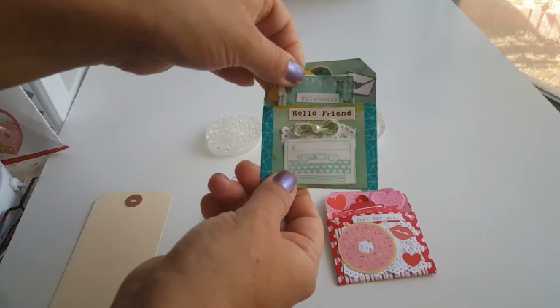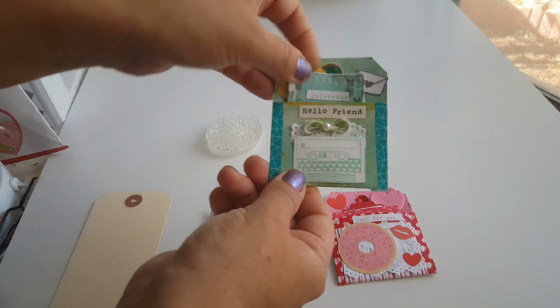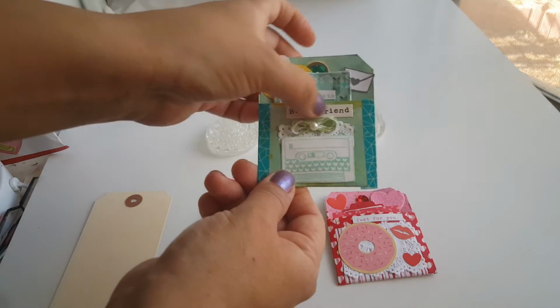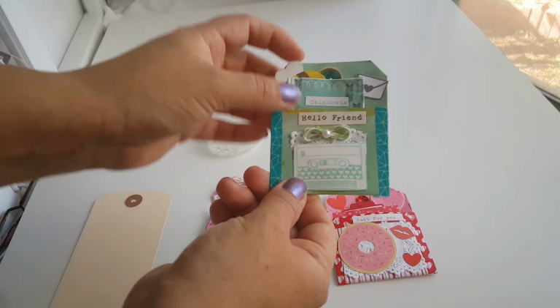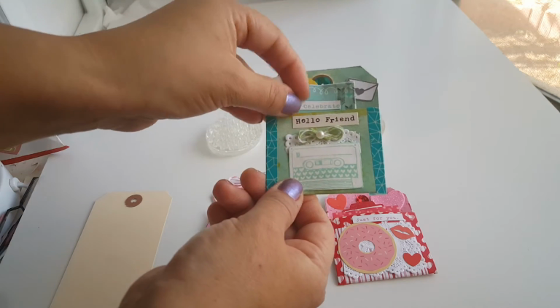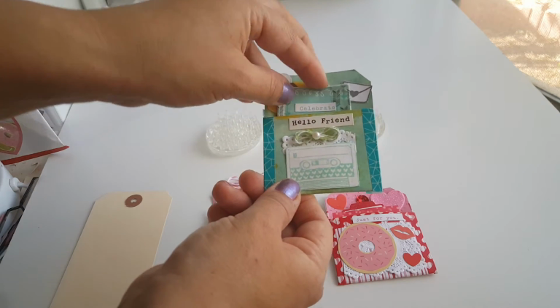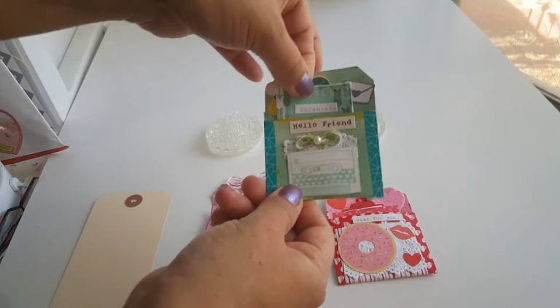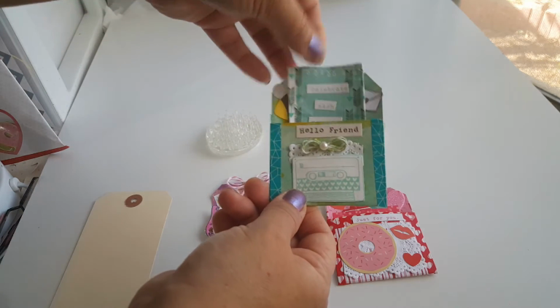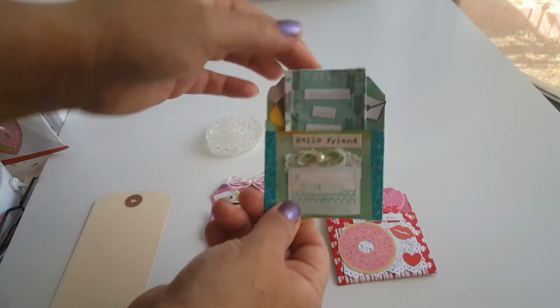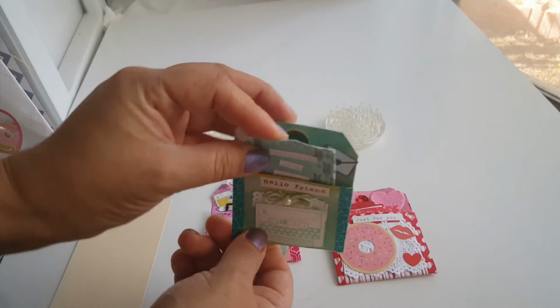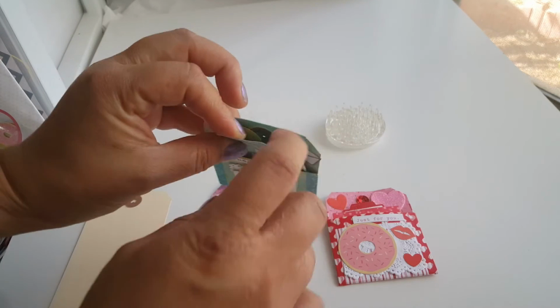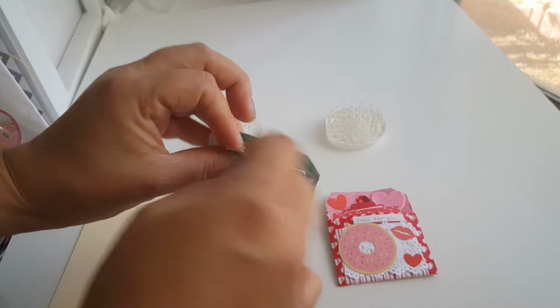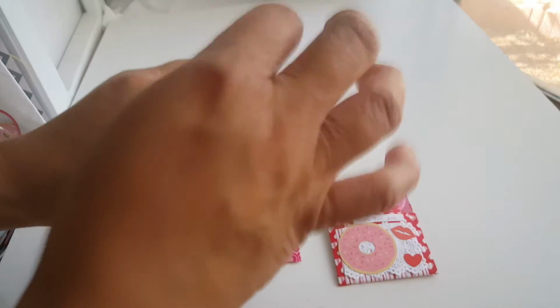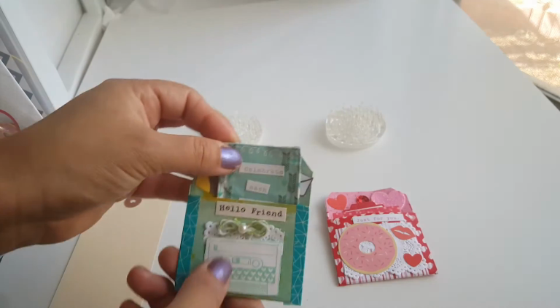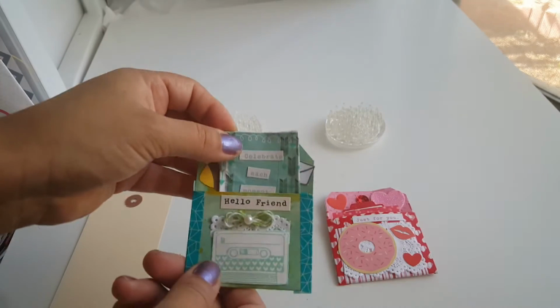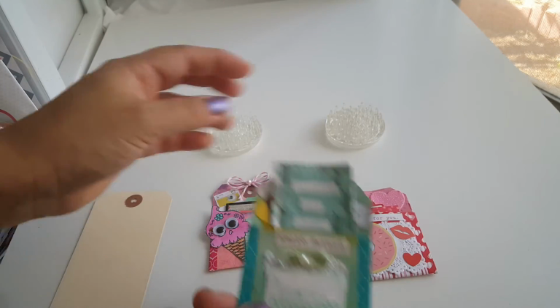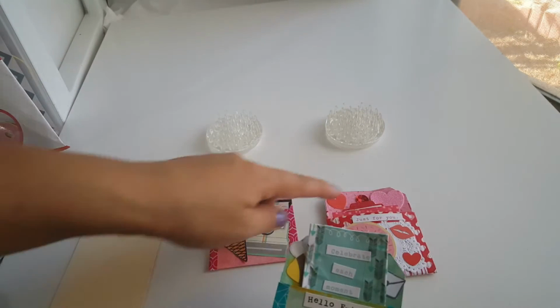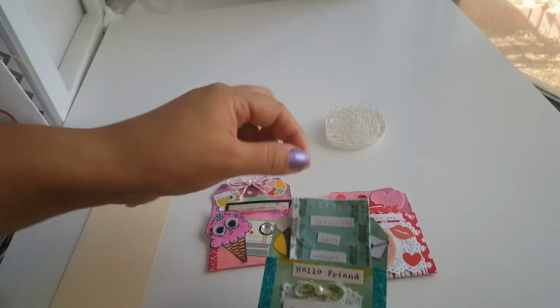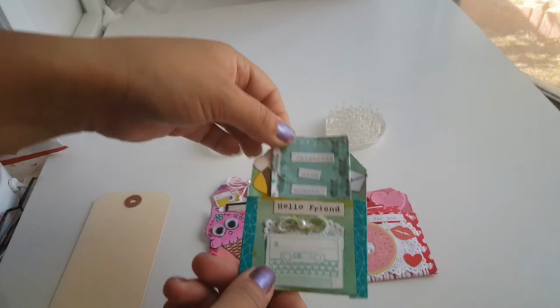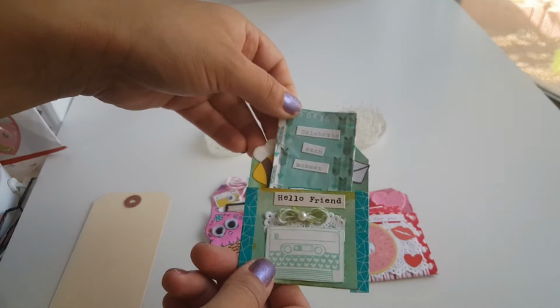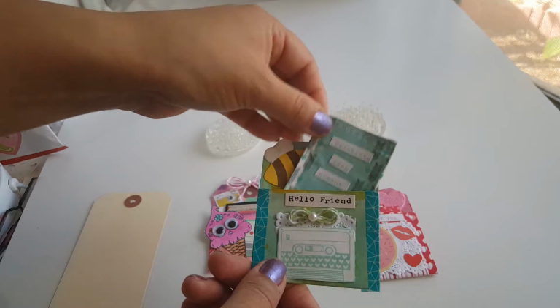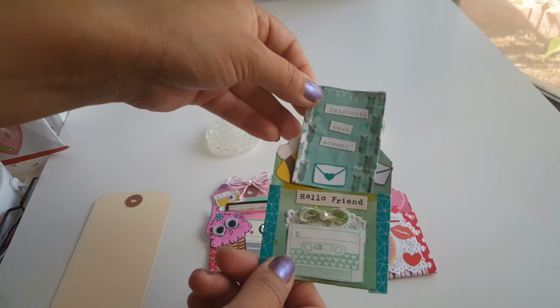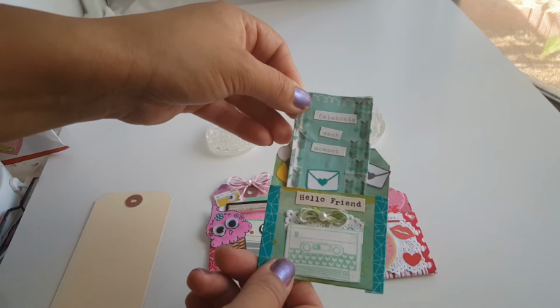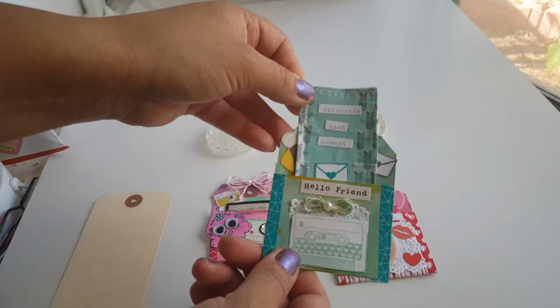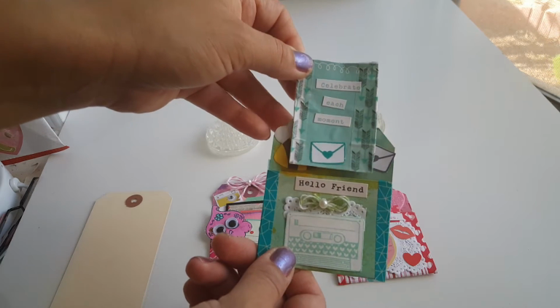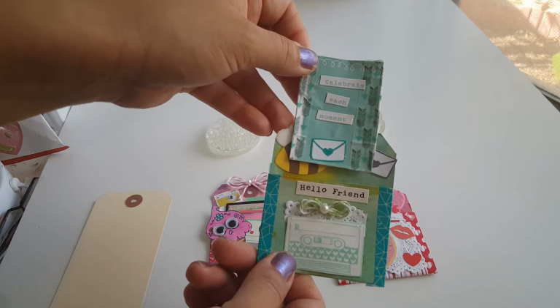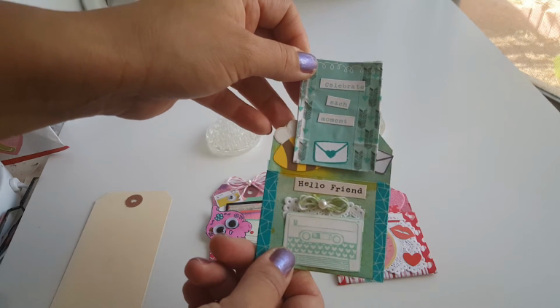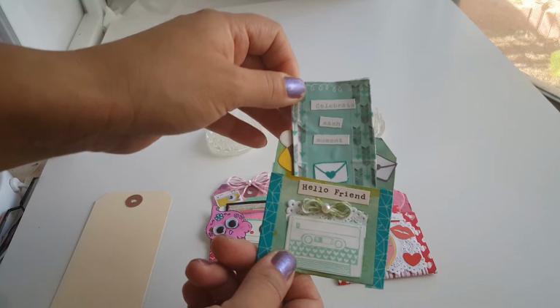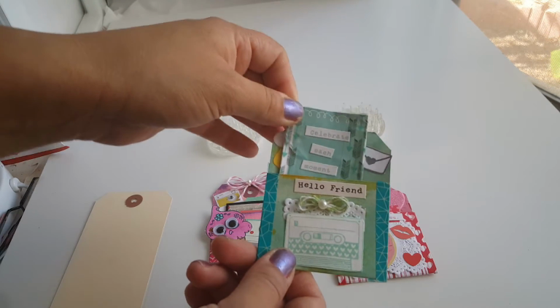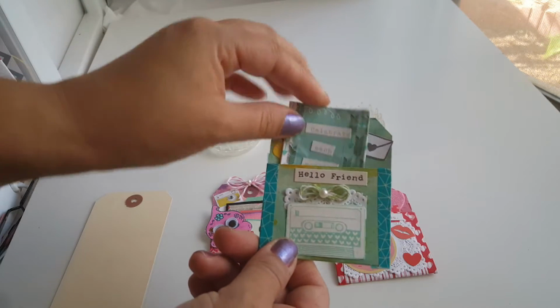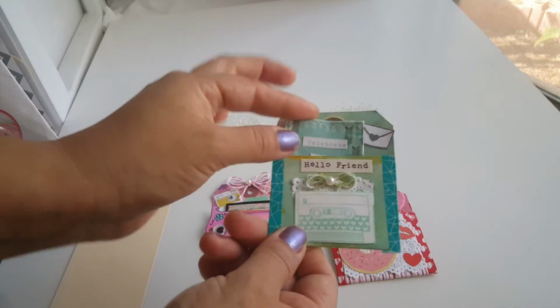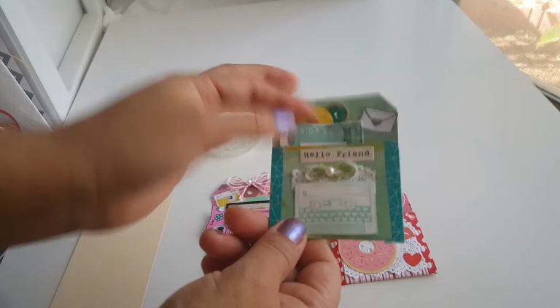I just did that to show and to put up in my flip book soon. Right here it says 'Hello Friend,' and I didn't even put a little tab on this one — I need to come back and put a tab. This one says 'Celebrate Each Moment' and I put a little envelope there. I really like the way these came out.